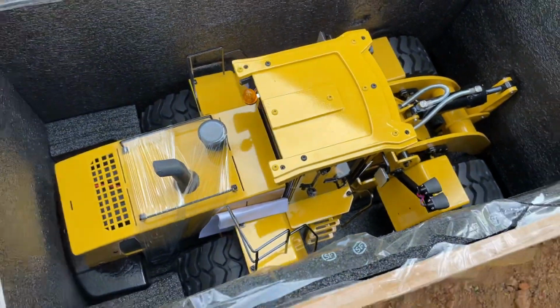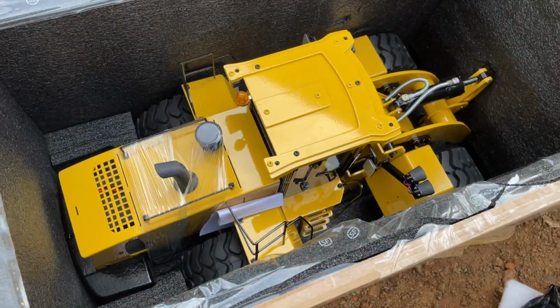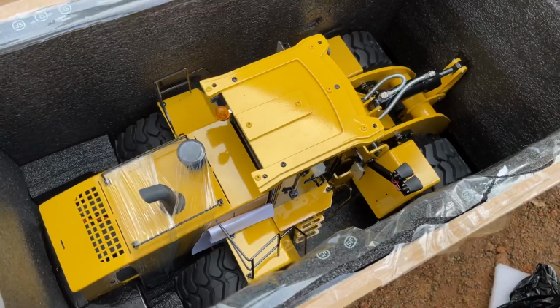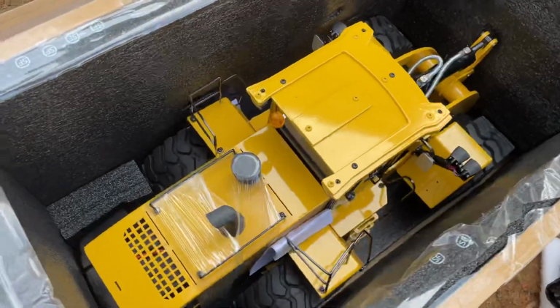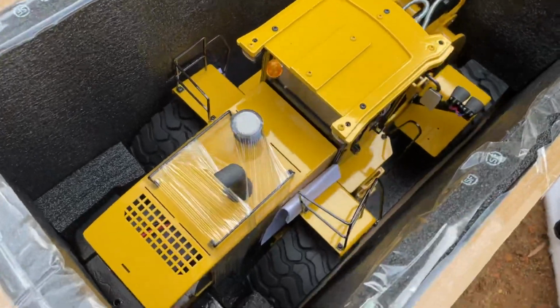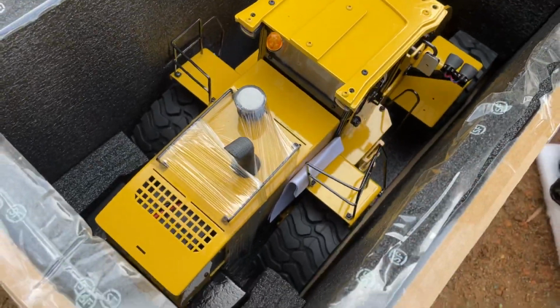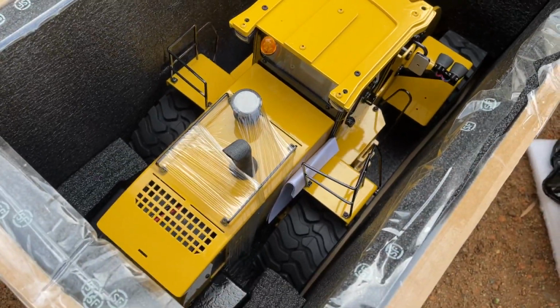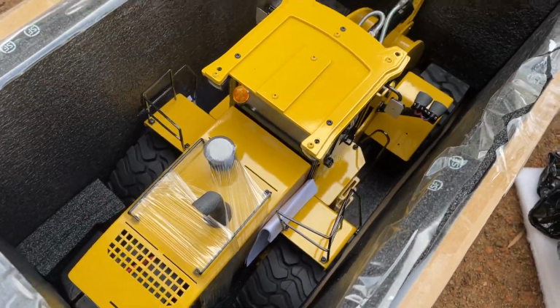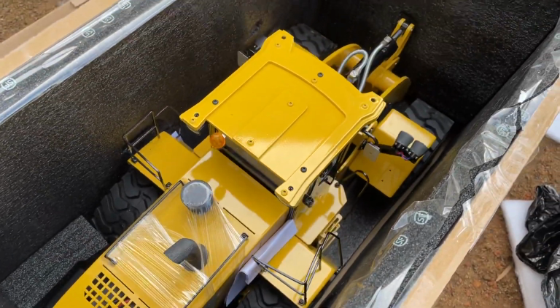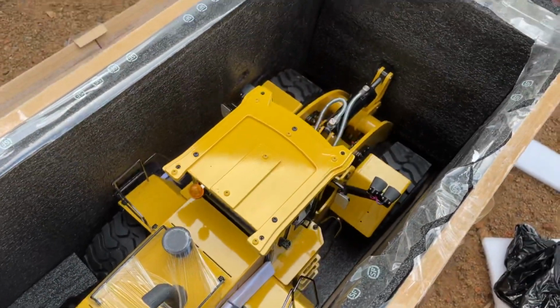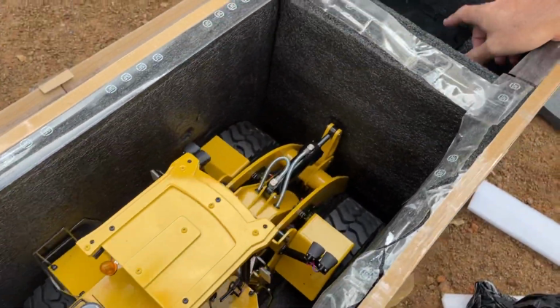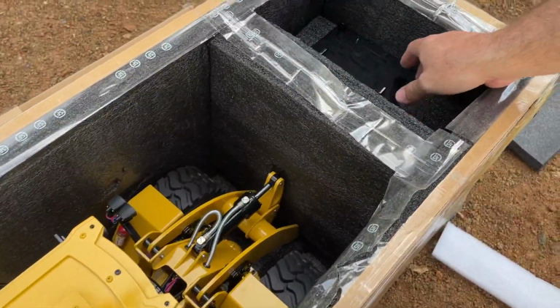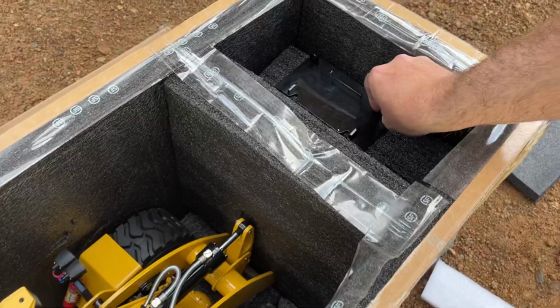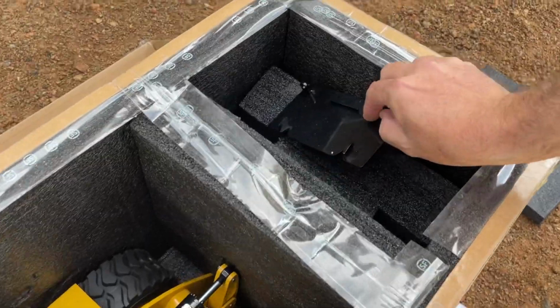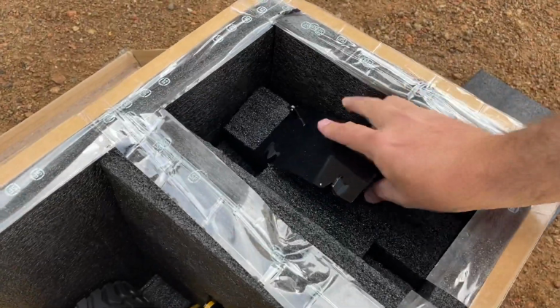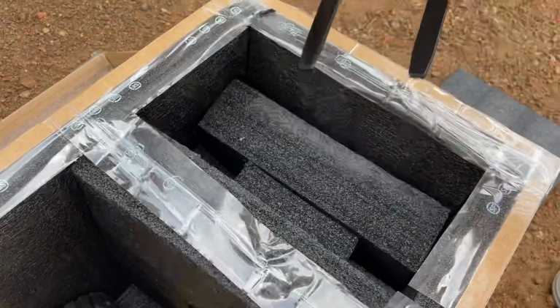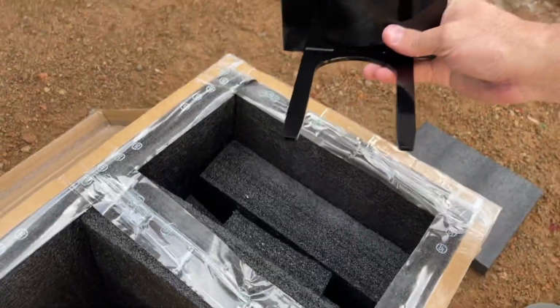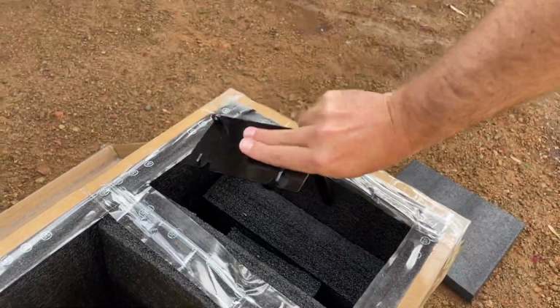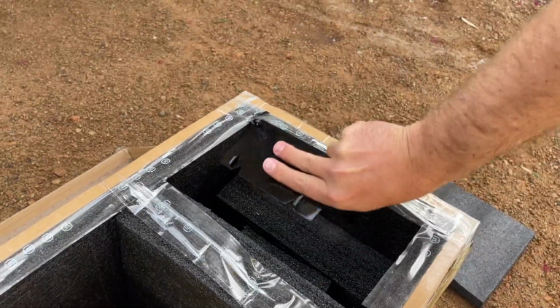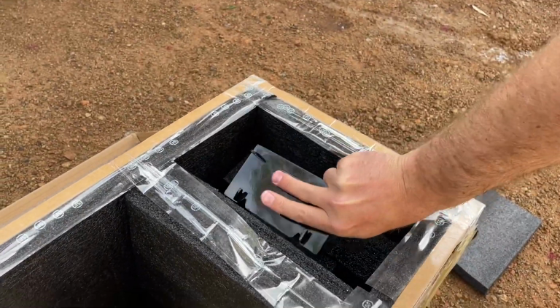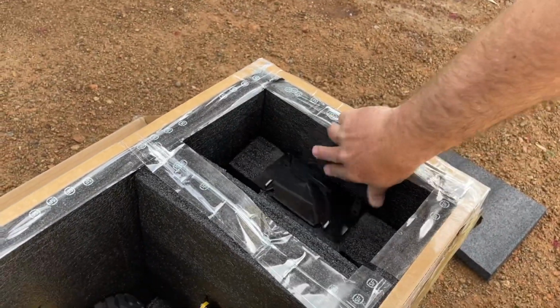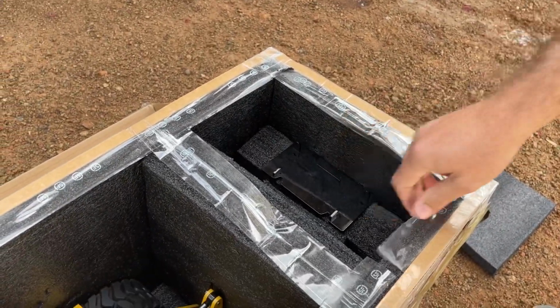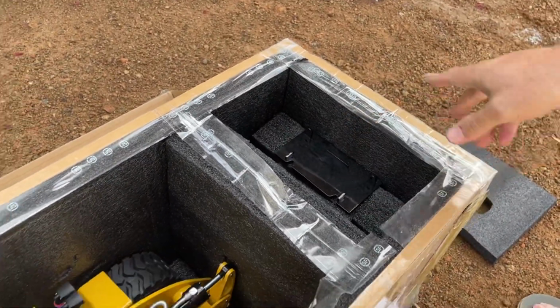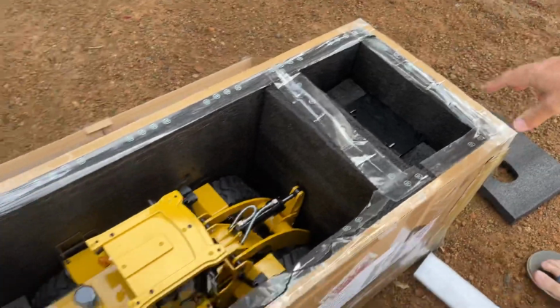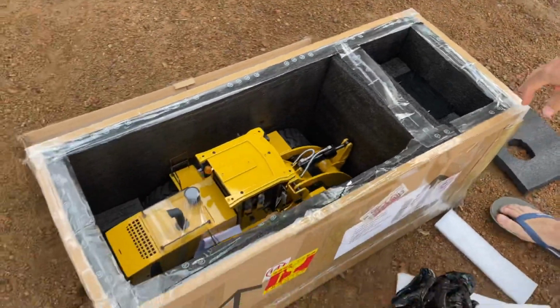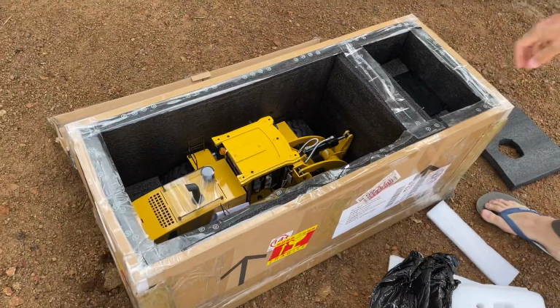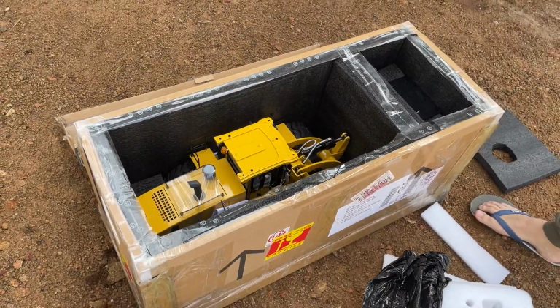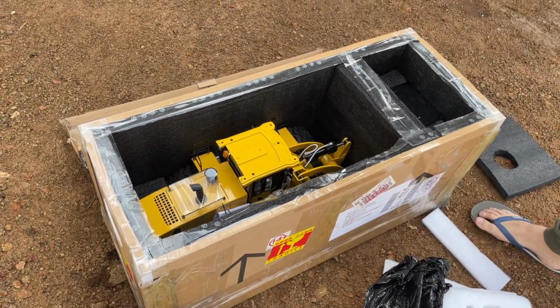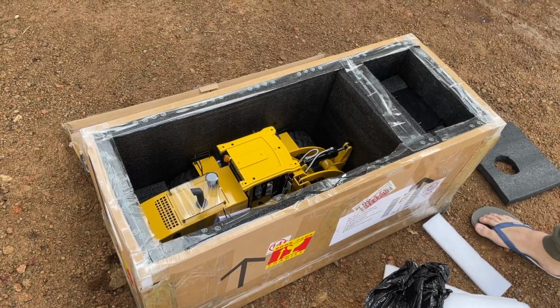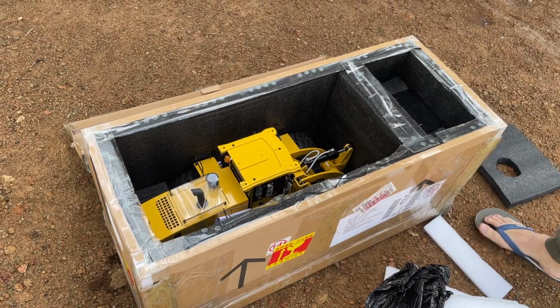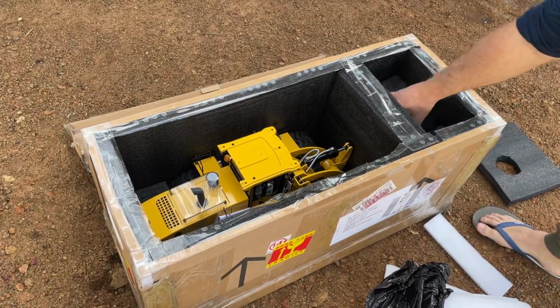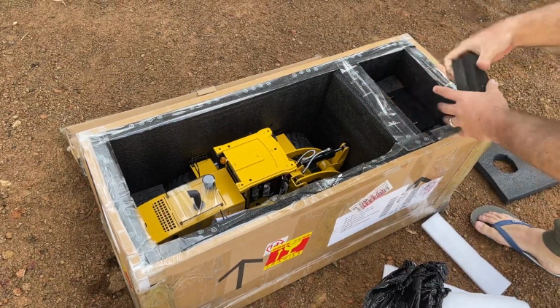This does come with the fork as well. You'll see over here there's an adapter for the fork — that's probably more for 40-foot containers than the bobcat and the skid steer.